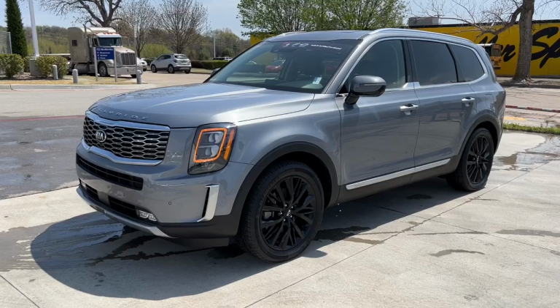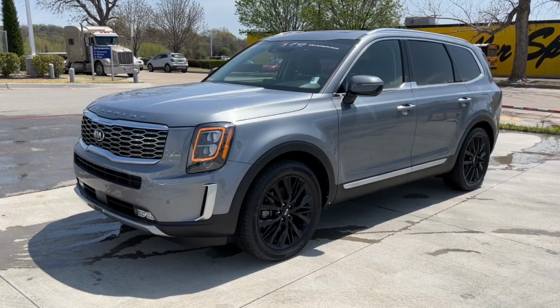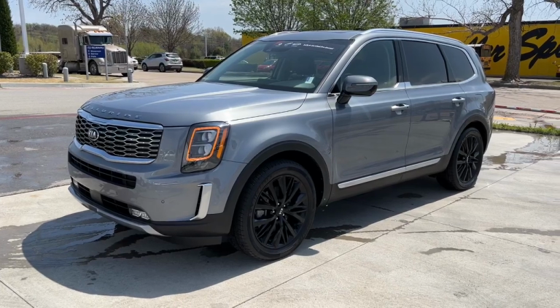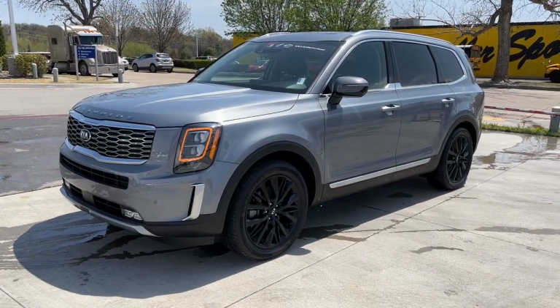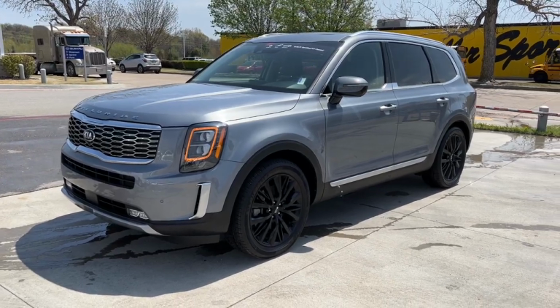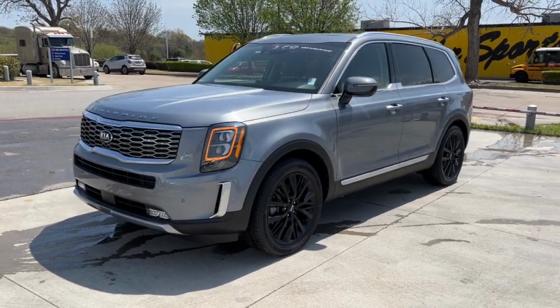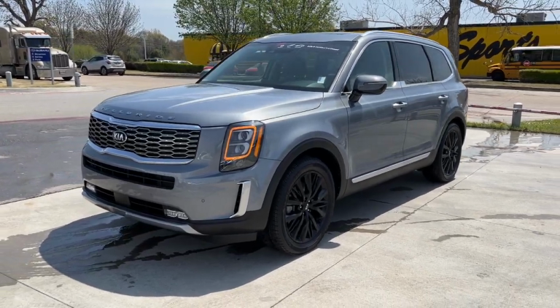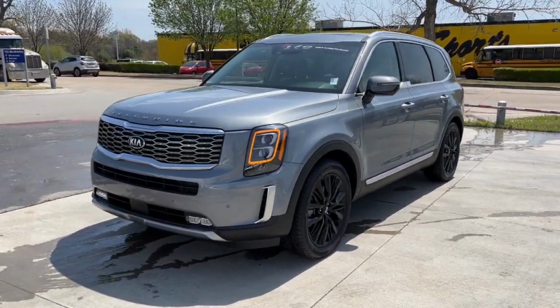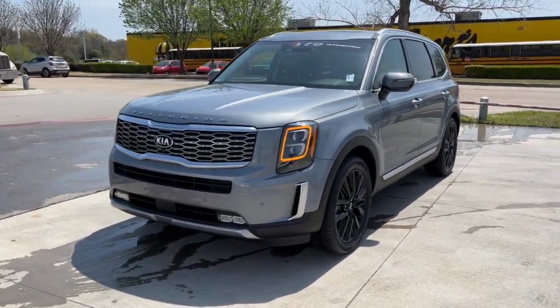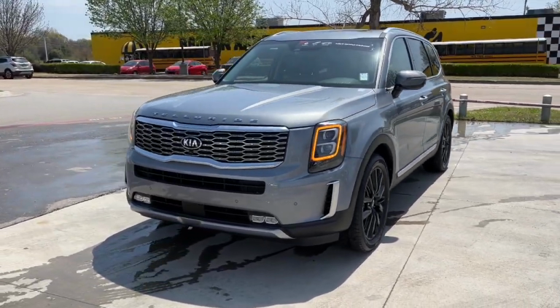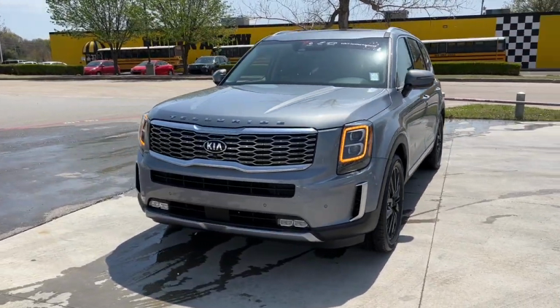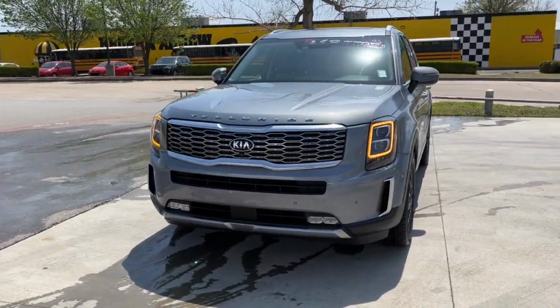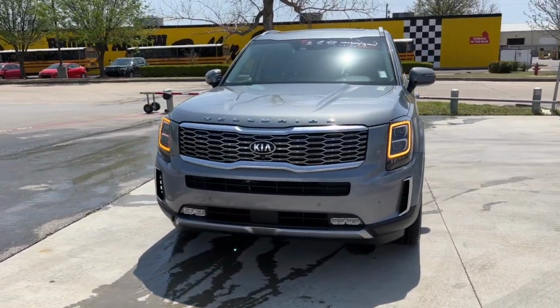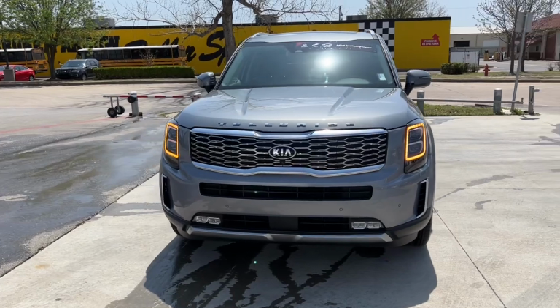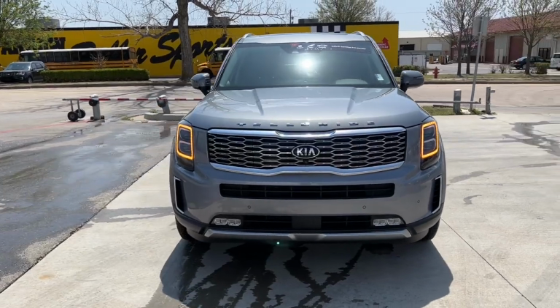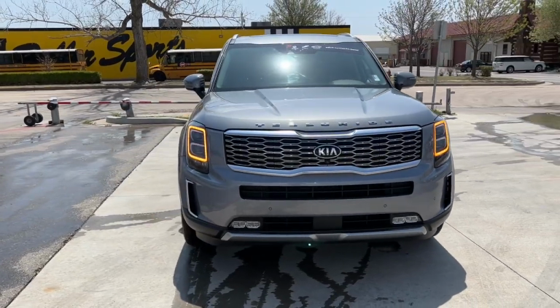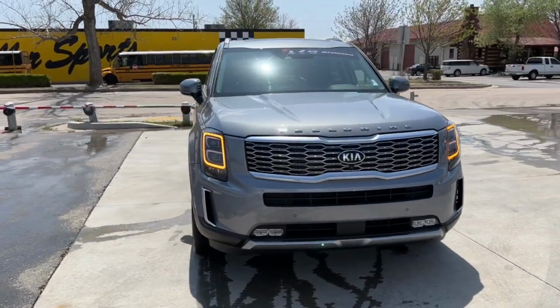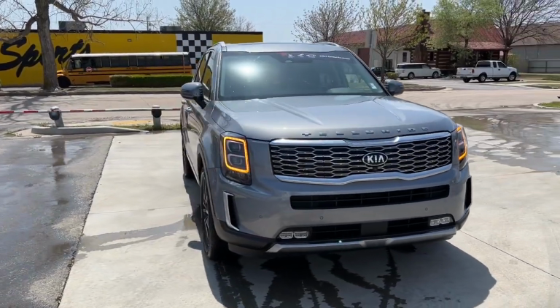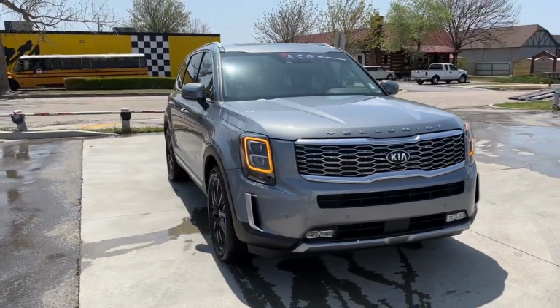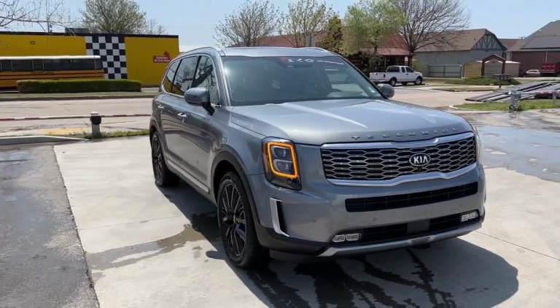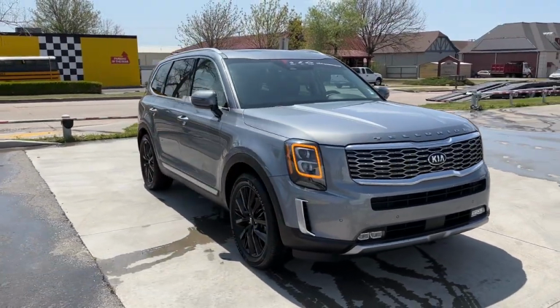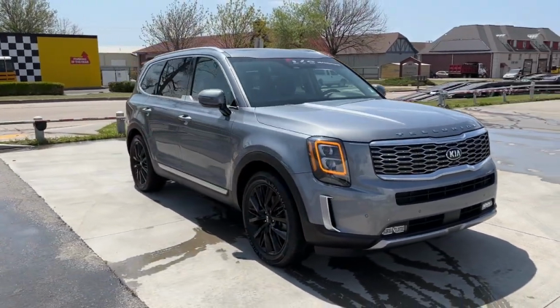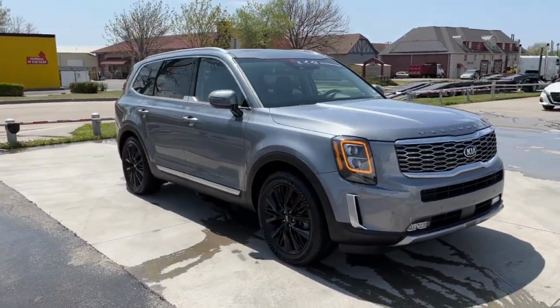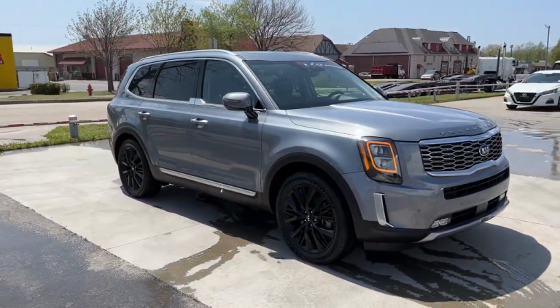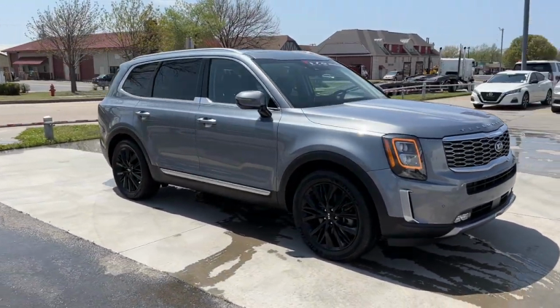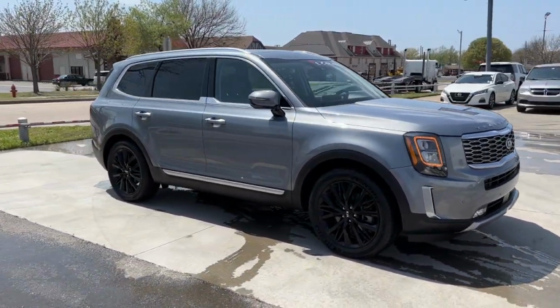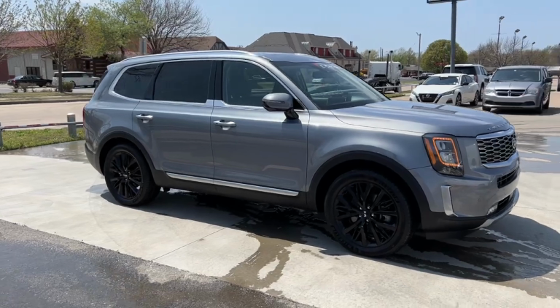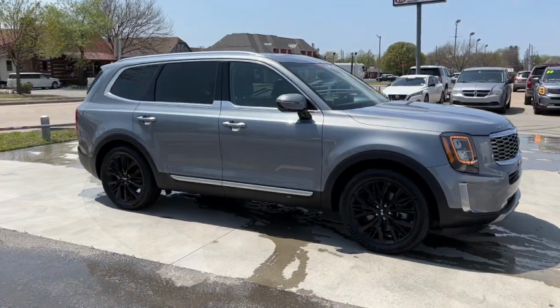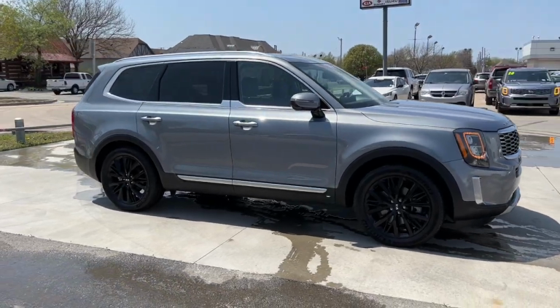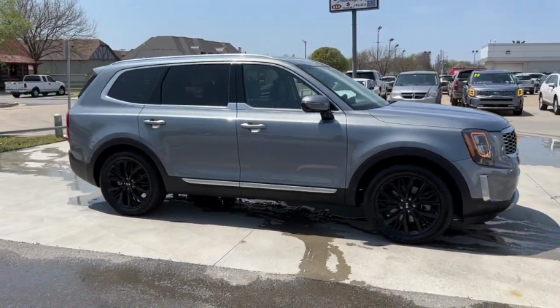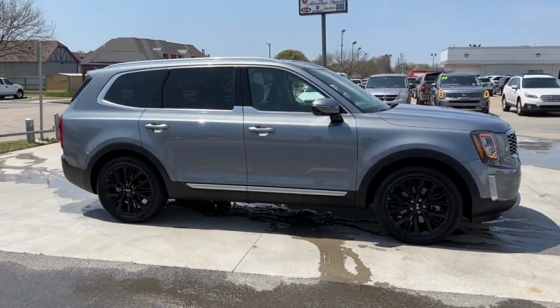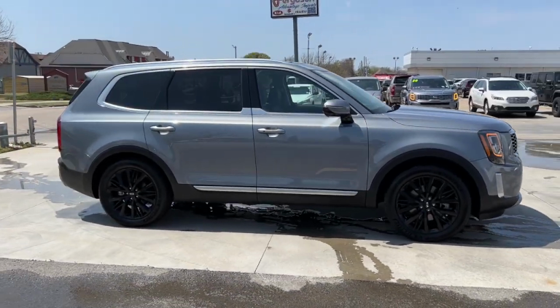Enjoy the view of this 2020 Kia Telluride. This vehicle still has fewer than 30,000 miles on the clock, so it won't last long. Take a closer look at this striking and capable Telluride.